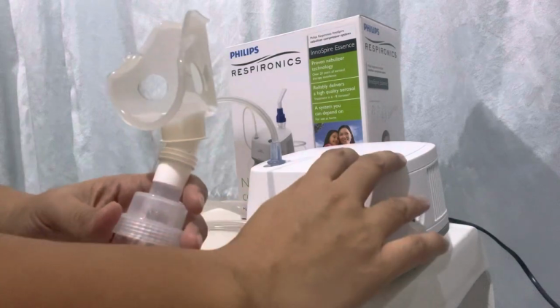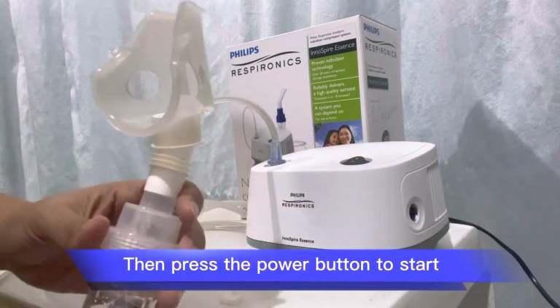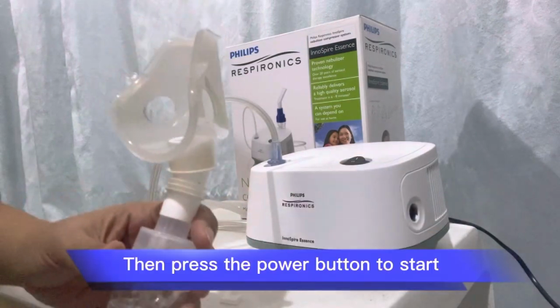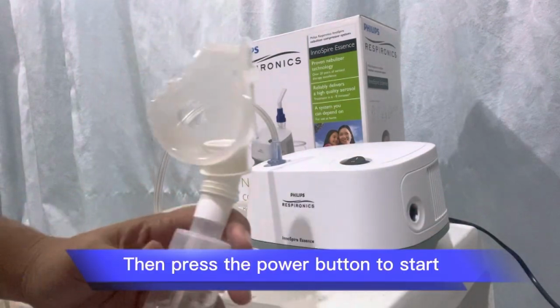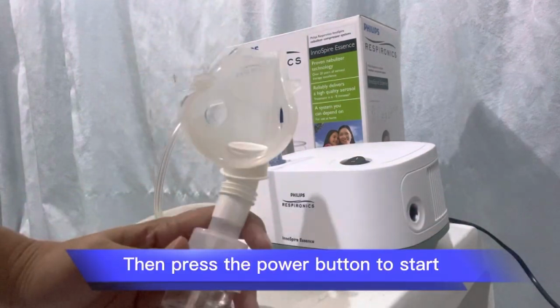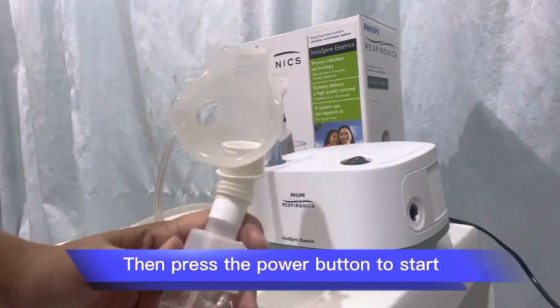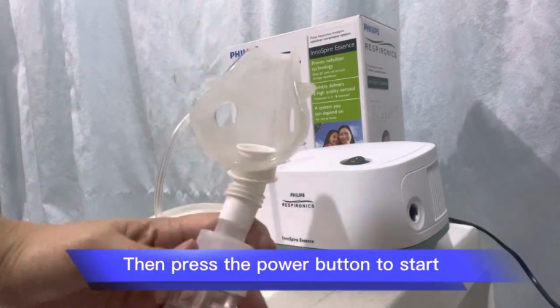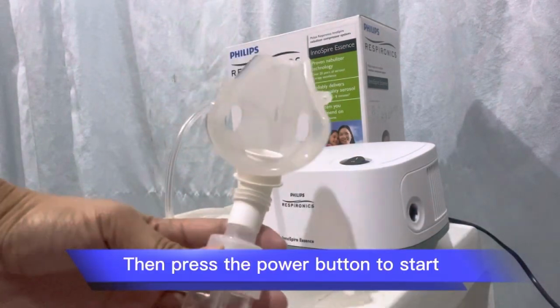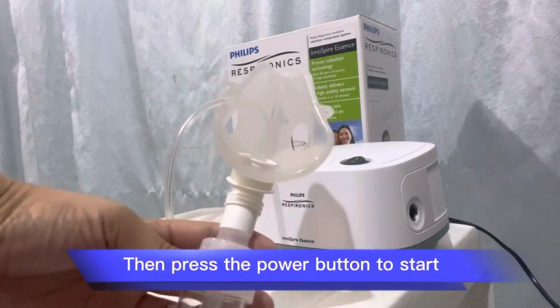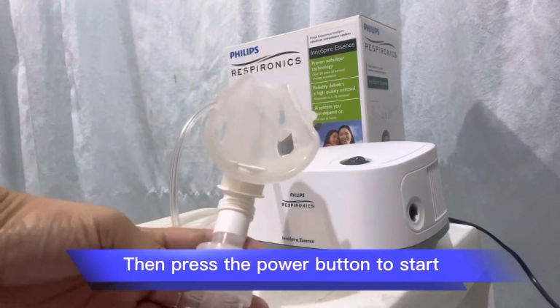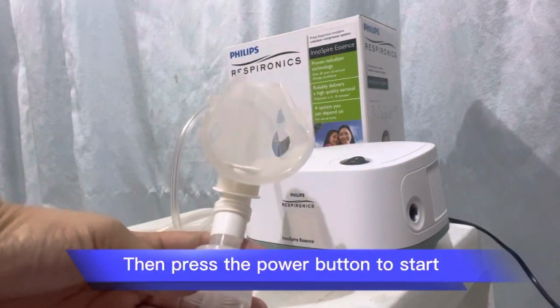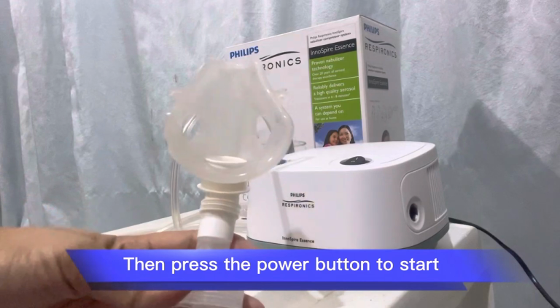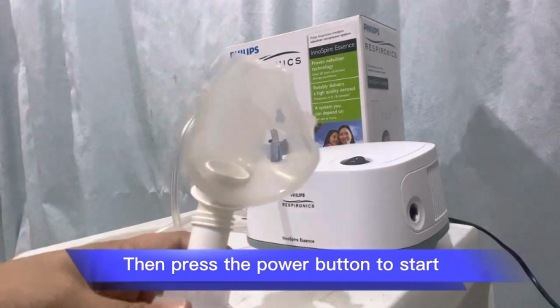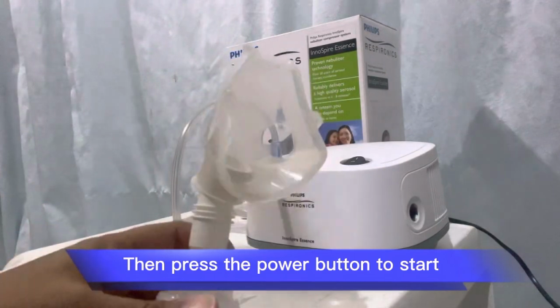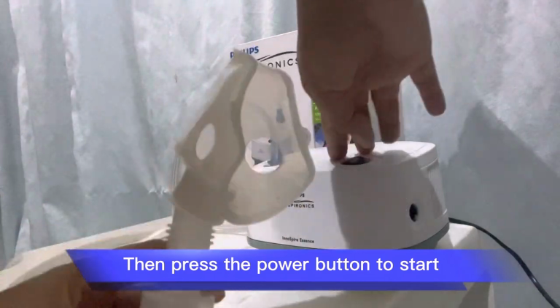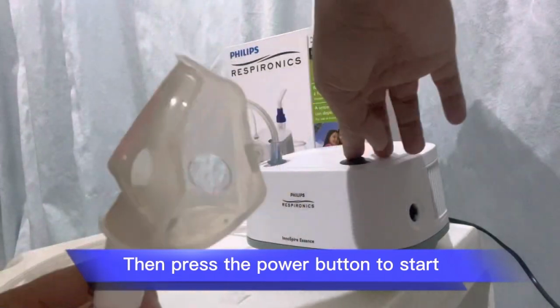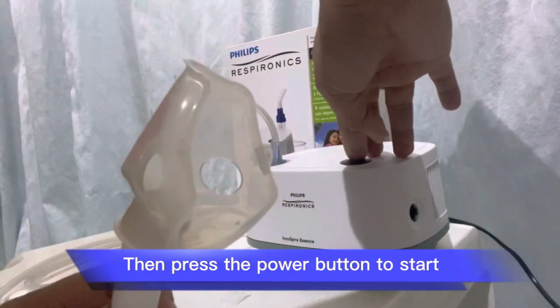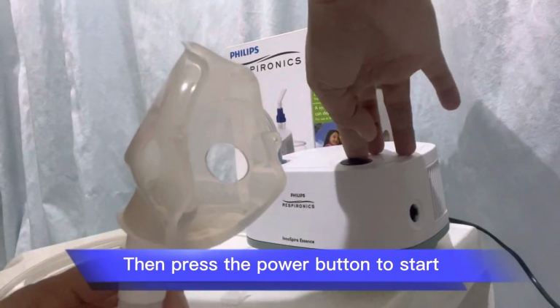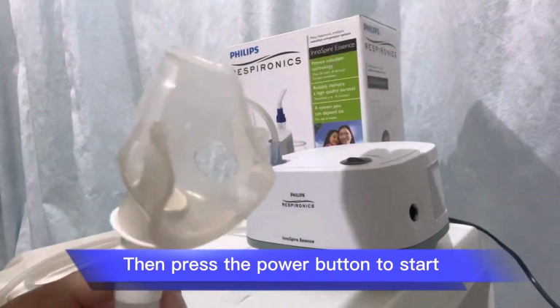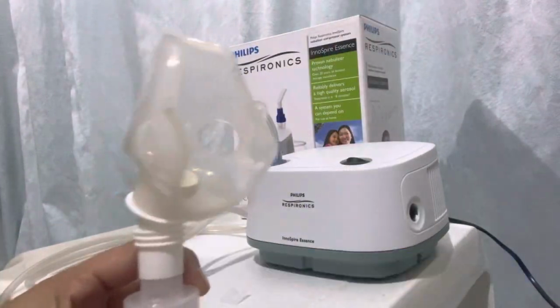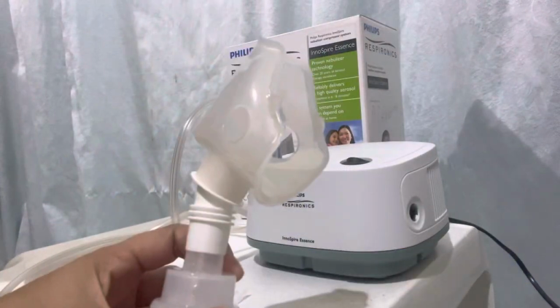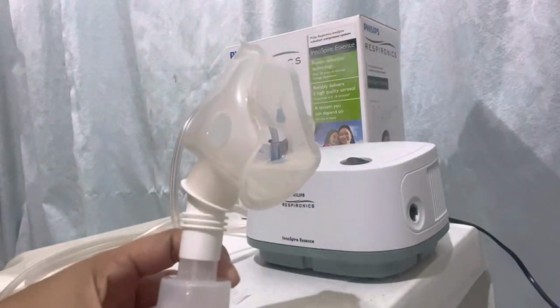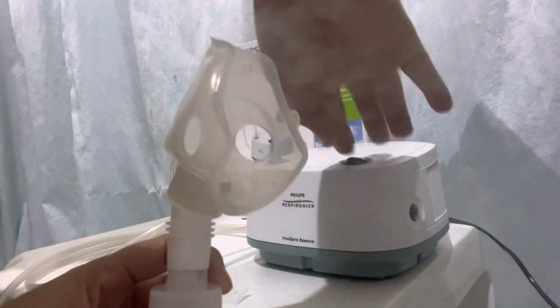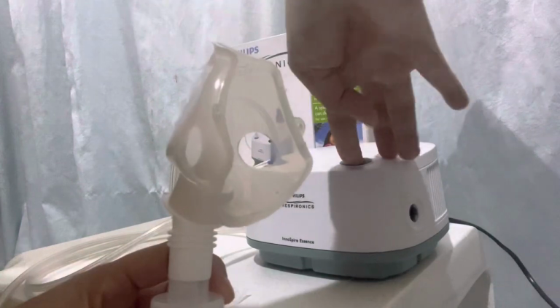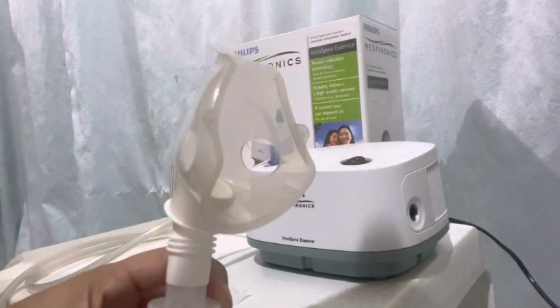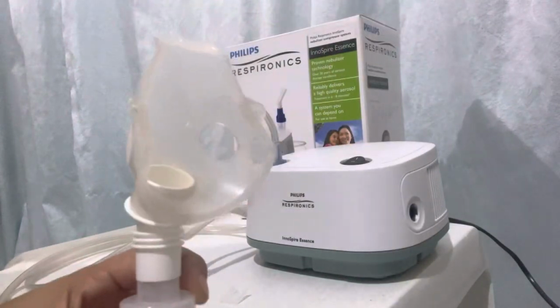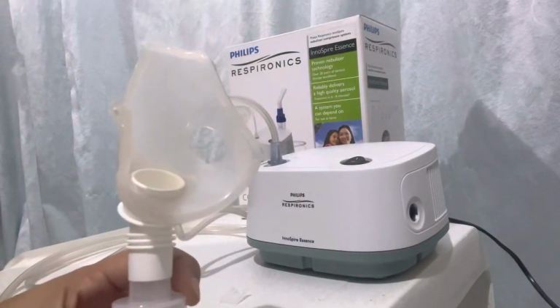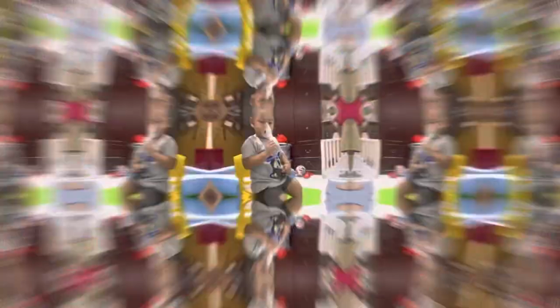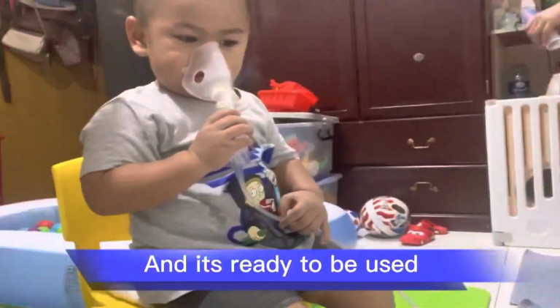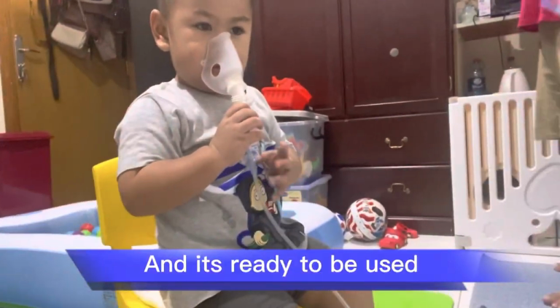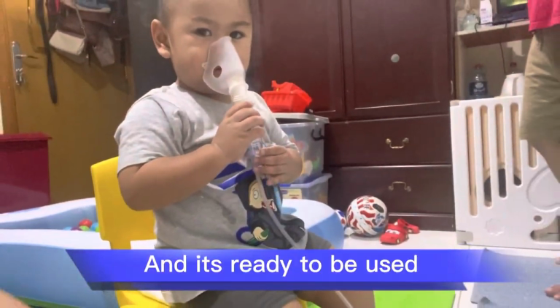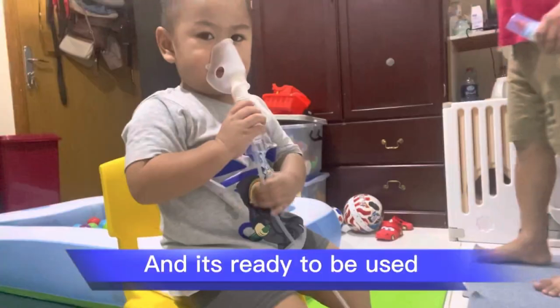Then press the power button to start, and it's ready to be used.